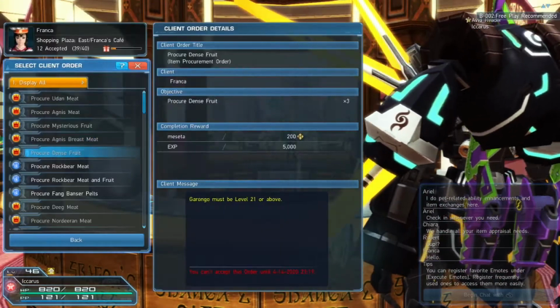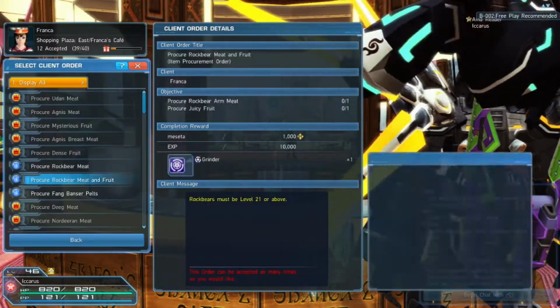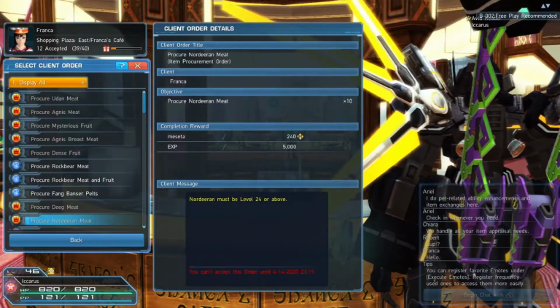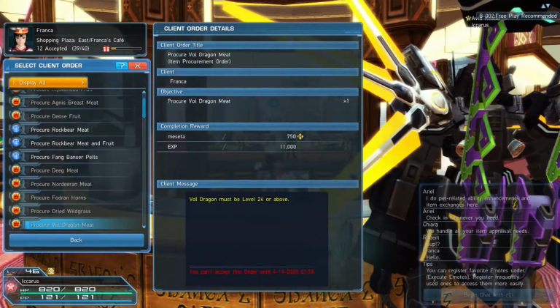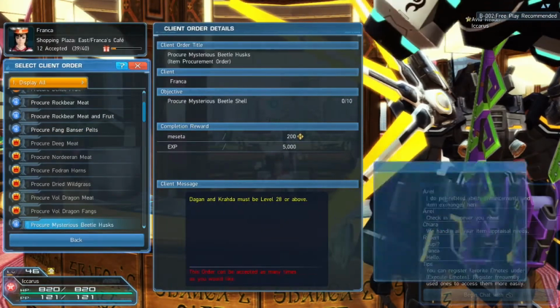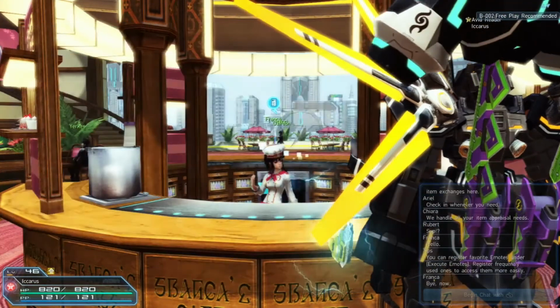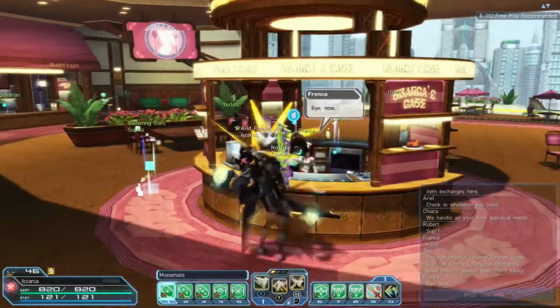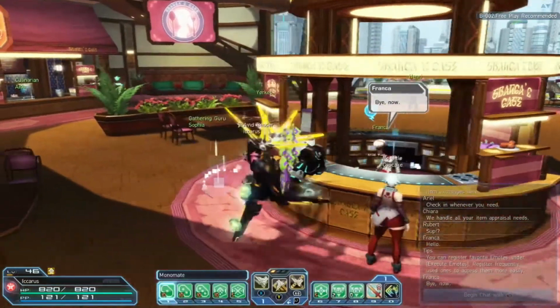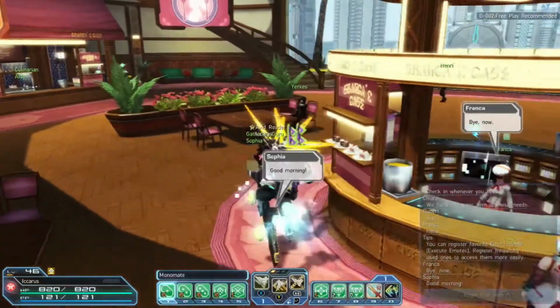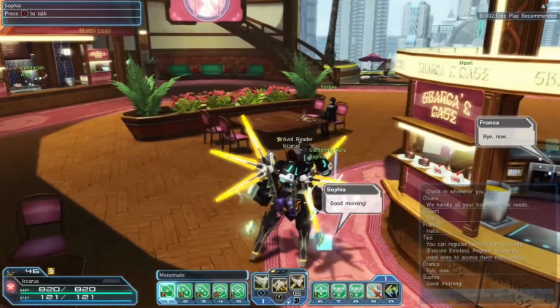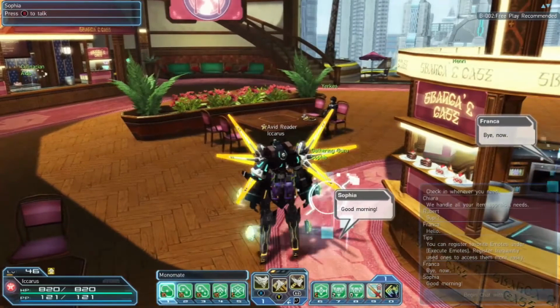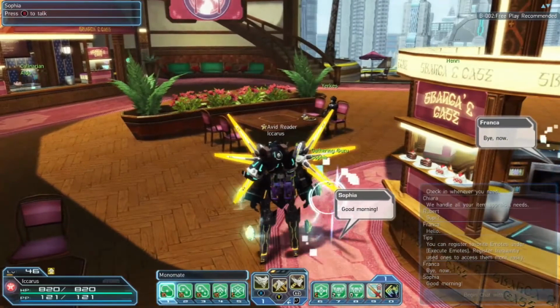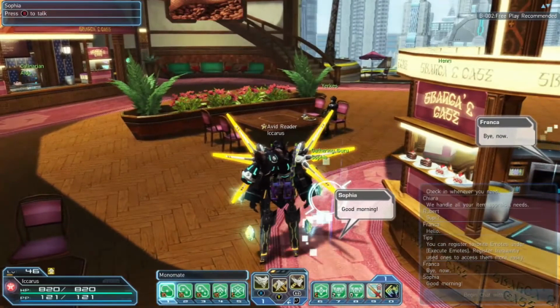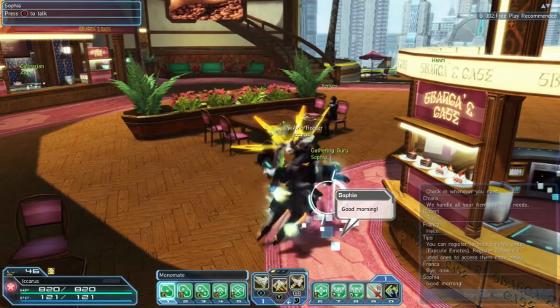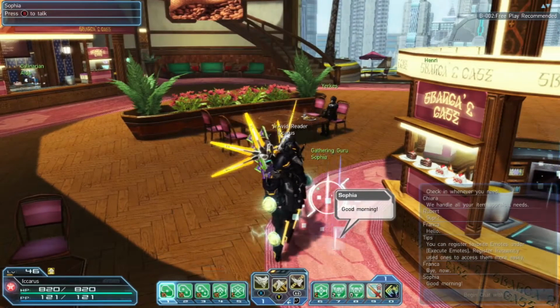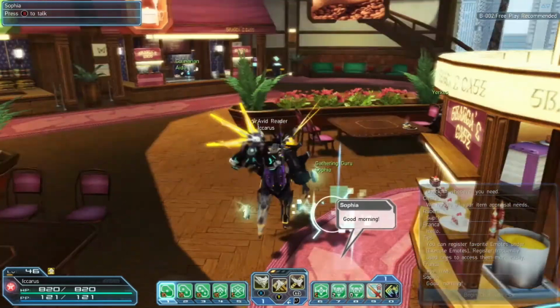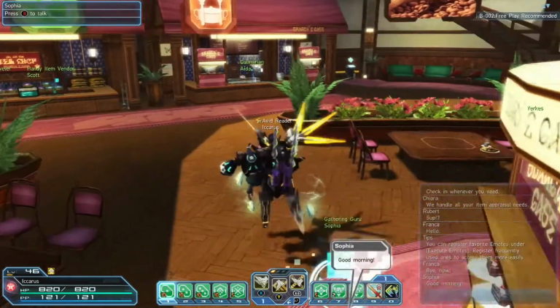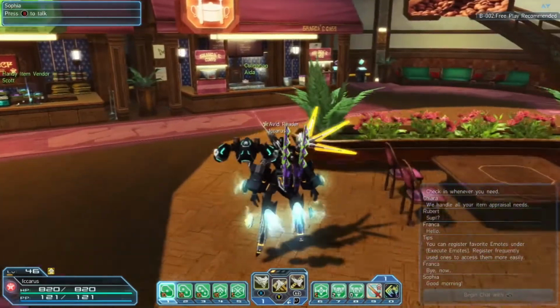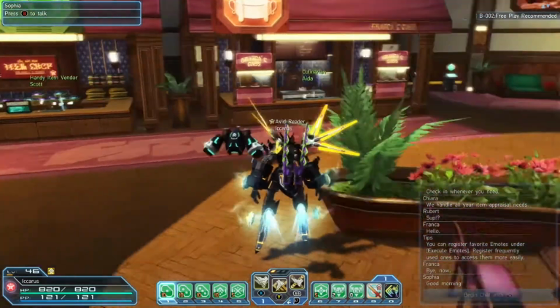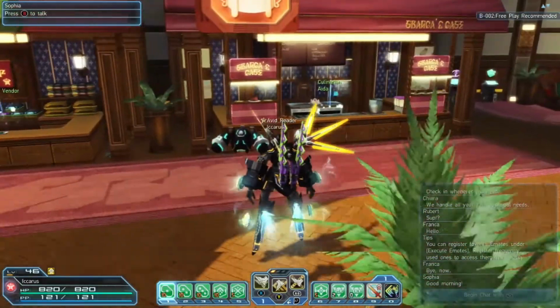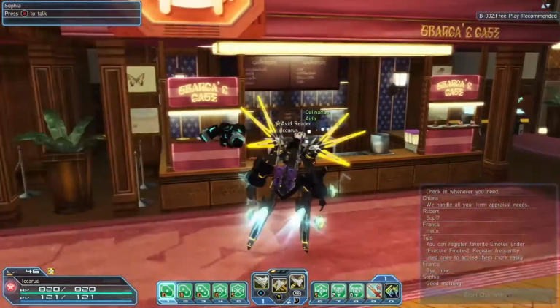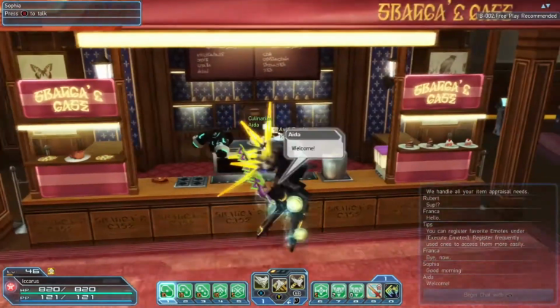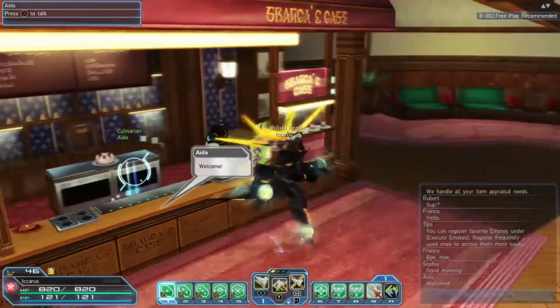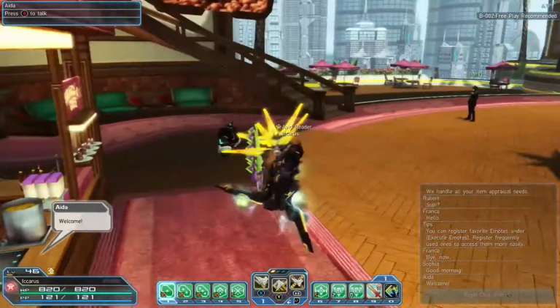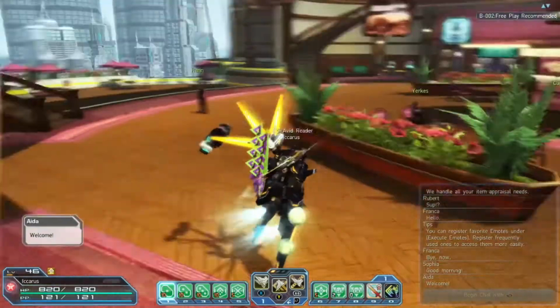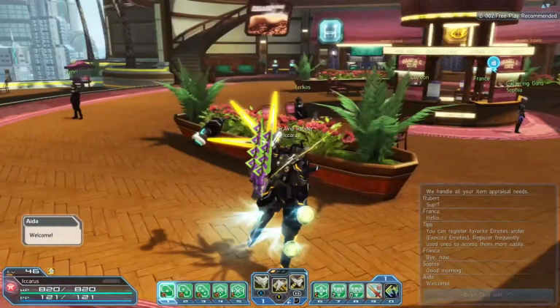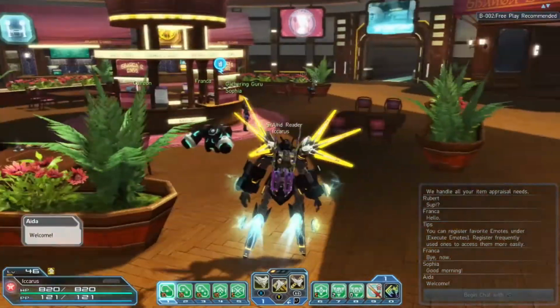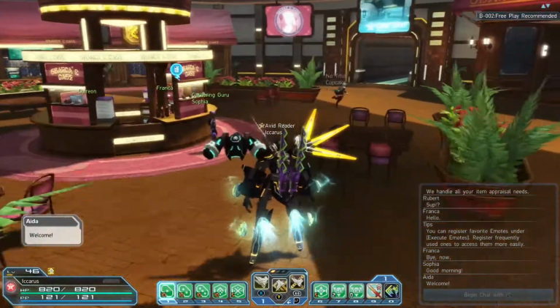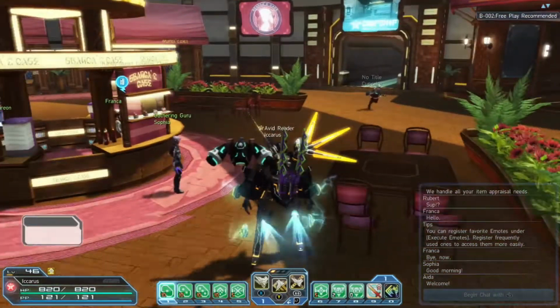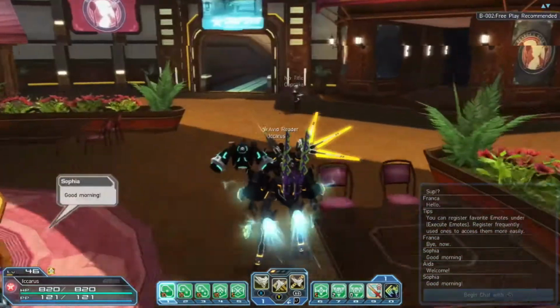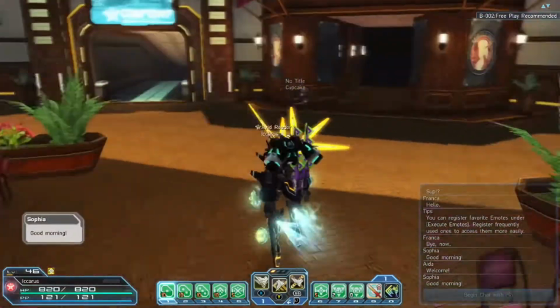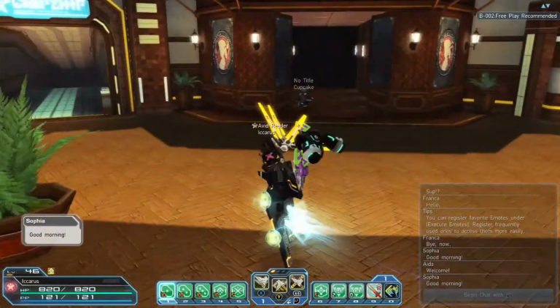Those client orders are going to be beneficial no matter what level you are. I pushed some off until about level 30 or 35 — that's when I got around to every level and harvested everything I really needed. But this is where you cook, and the rest of the counters are the basic things I've already gone over.